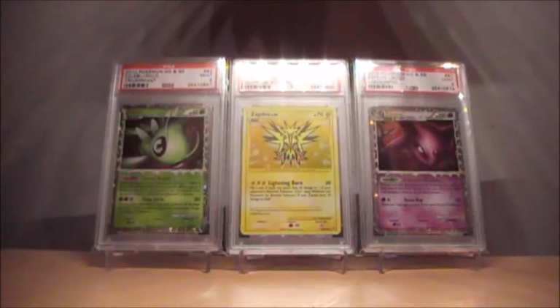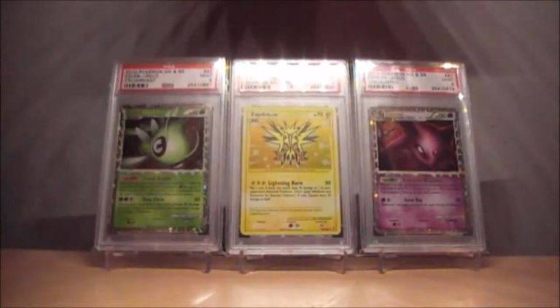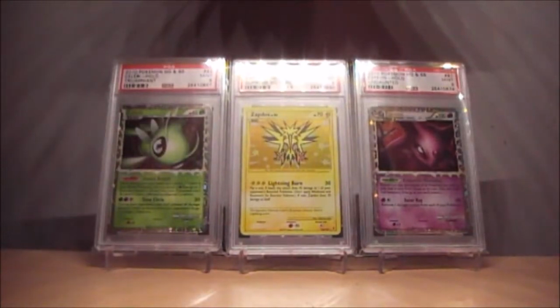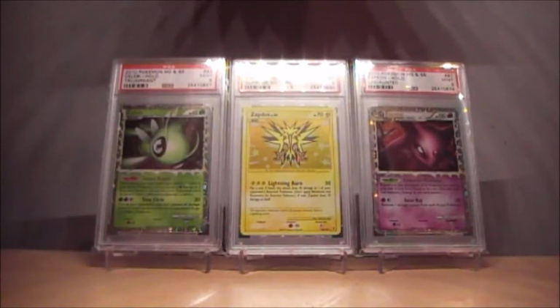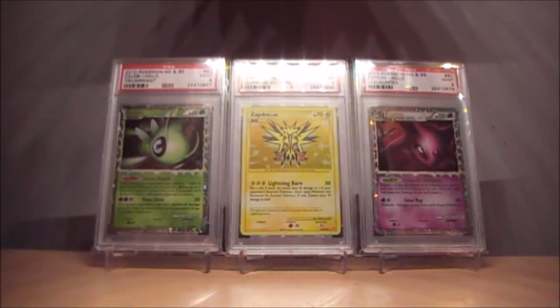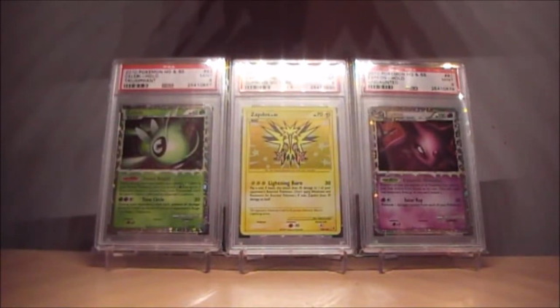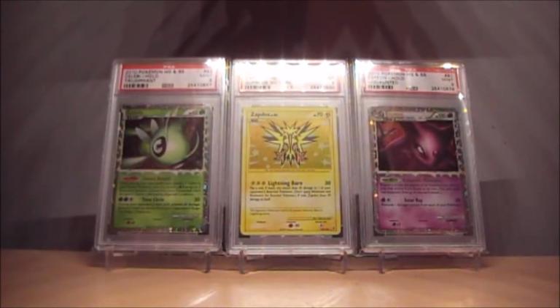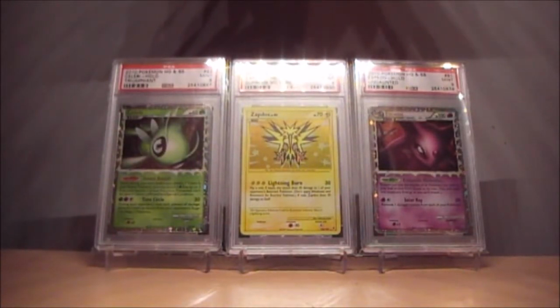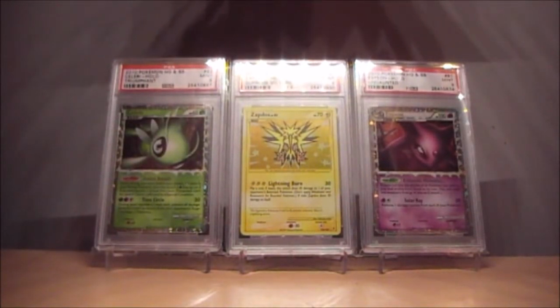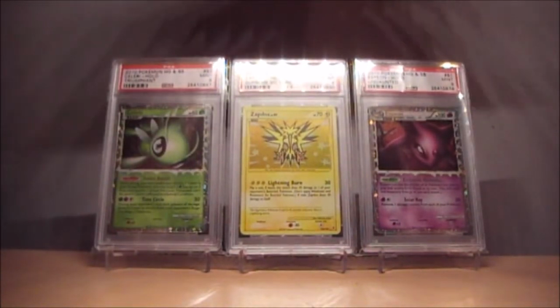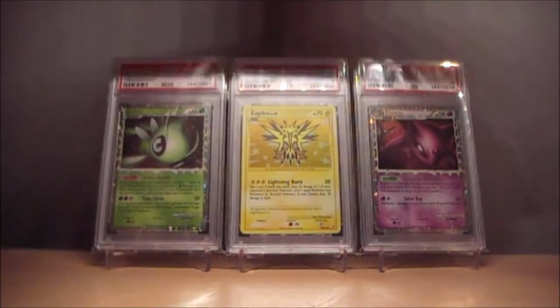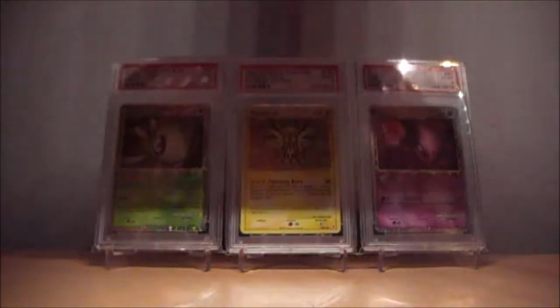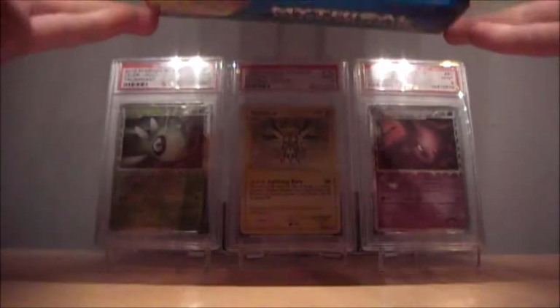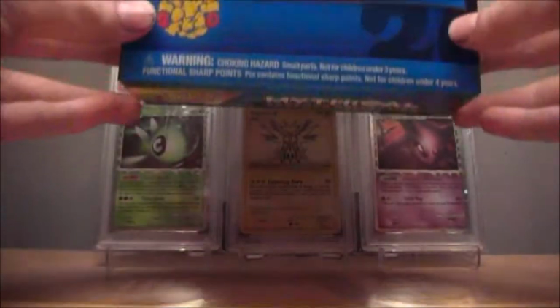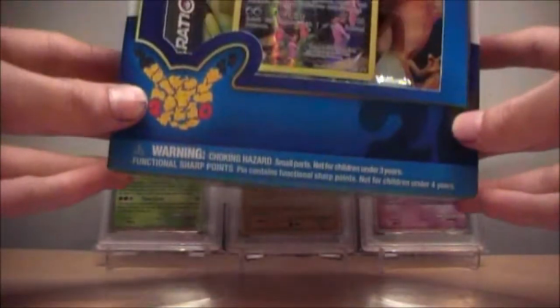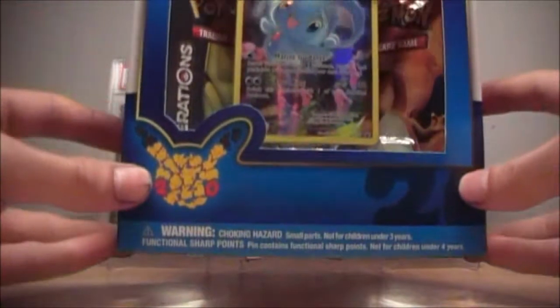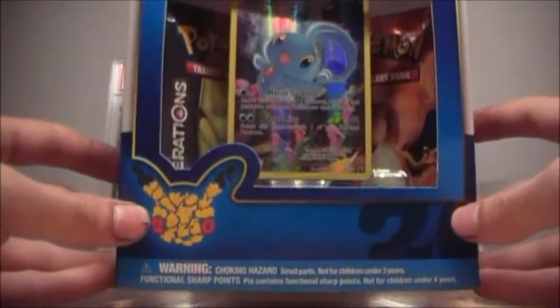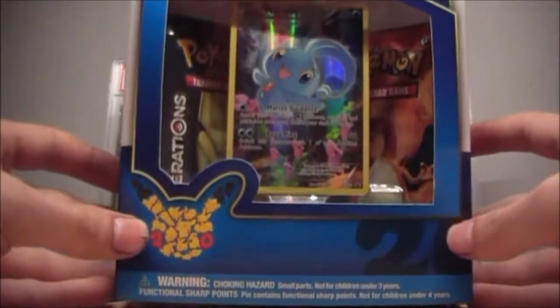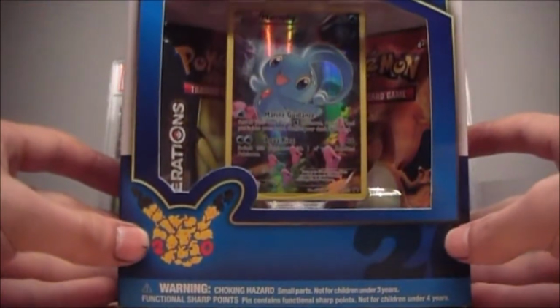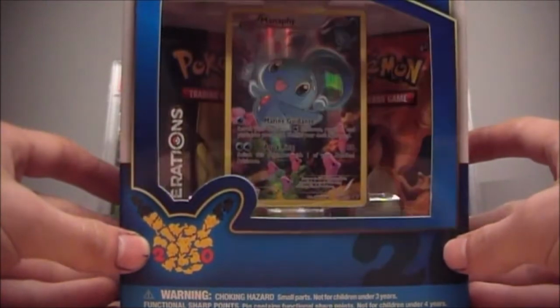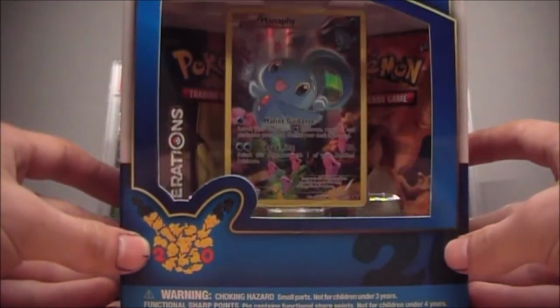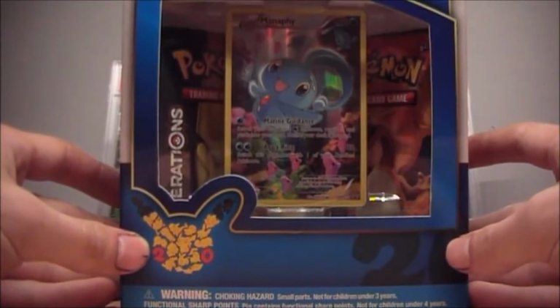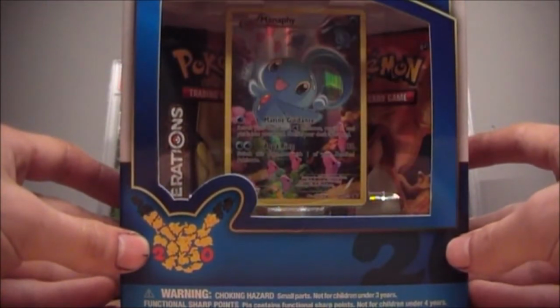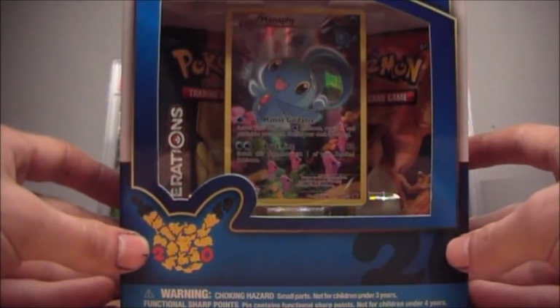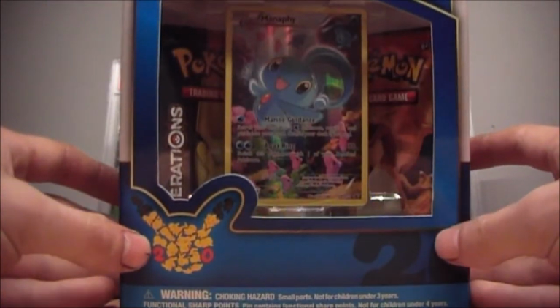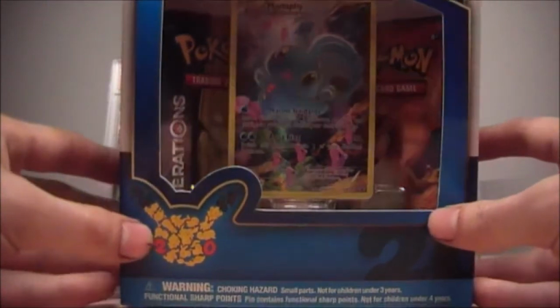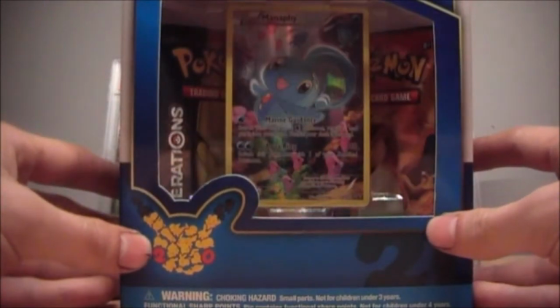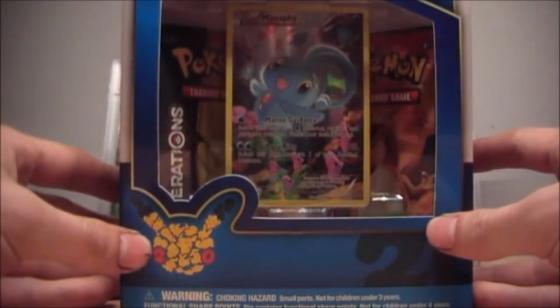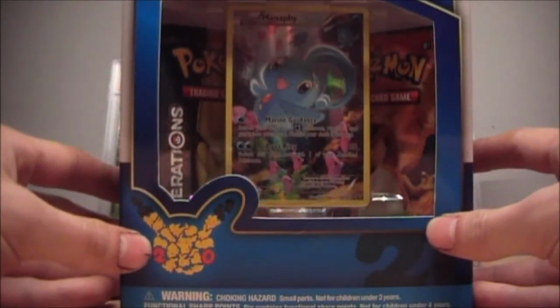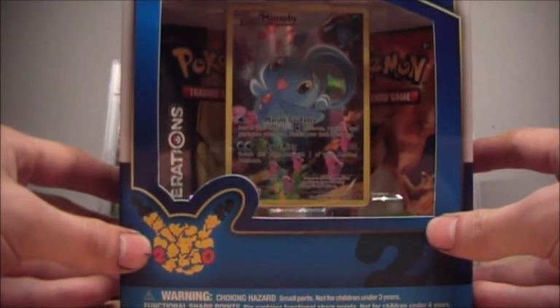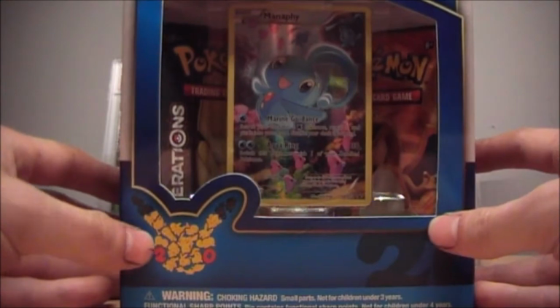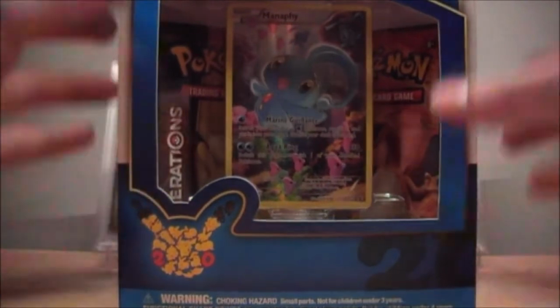Well hello guys, my name is Nick from M&M Collectors and today we are opening this Pokemon Mythical Collection Manaphy box. So let's get to opening, shall we?